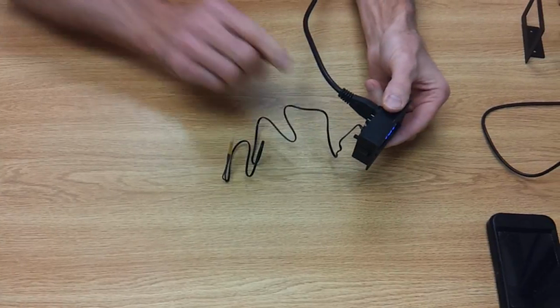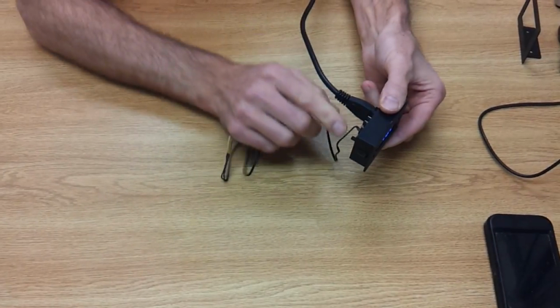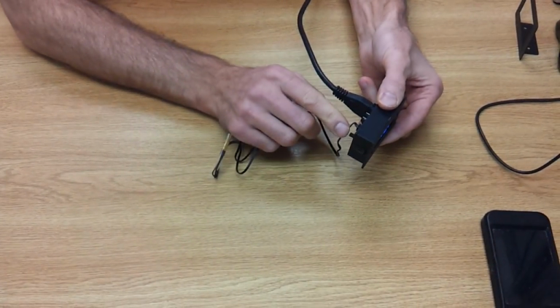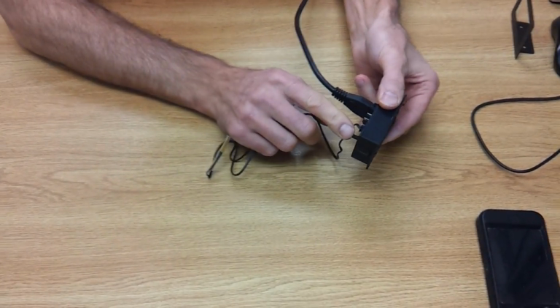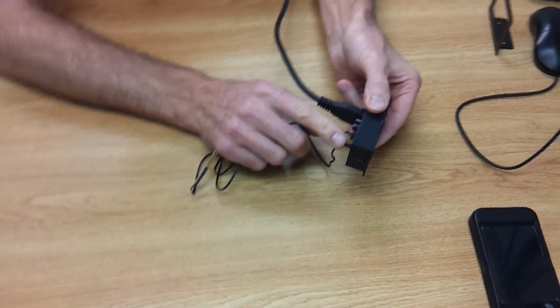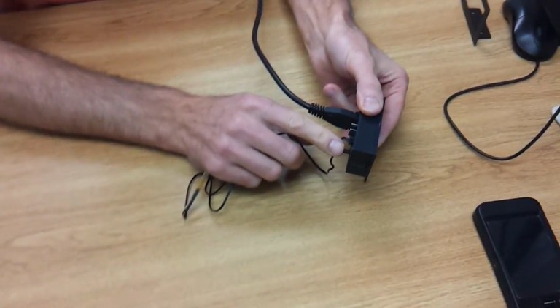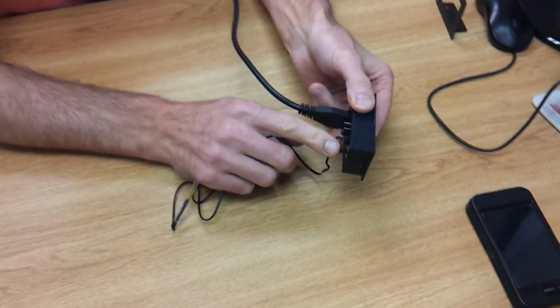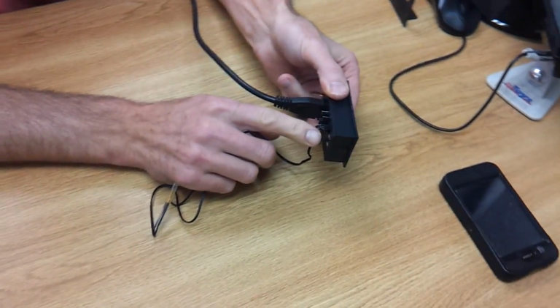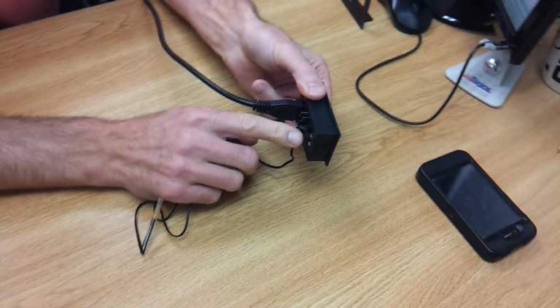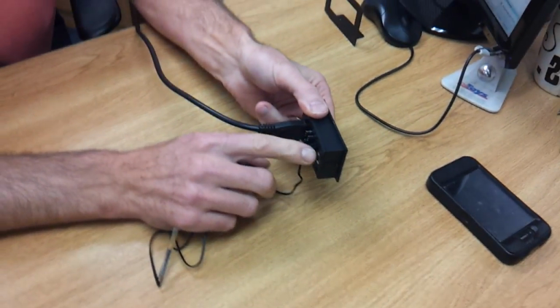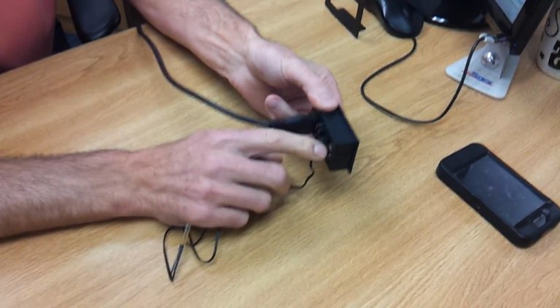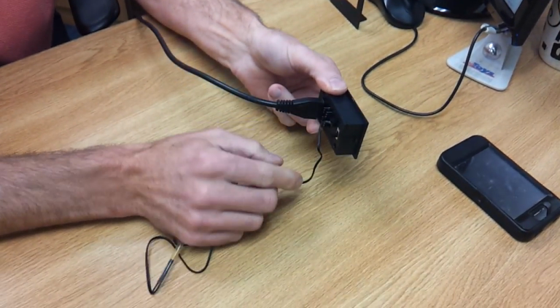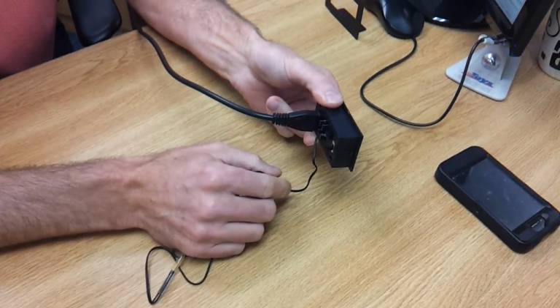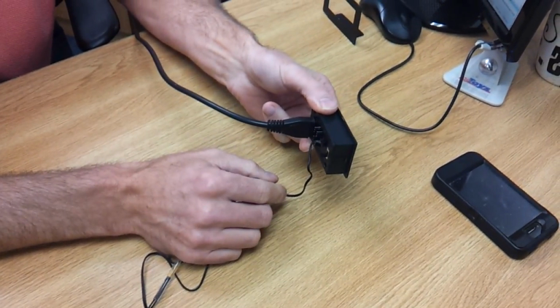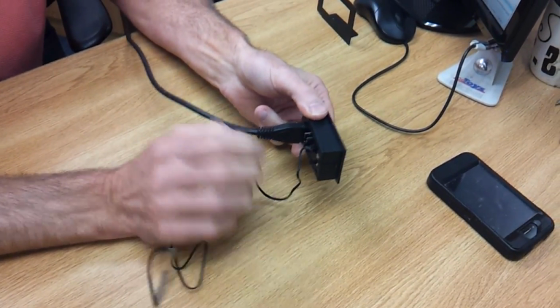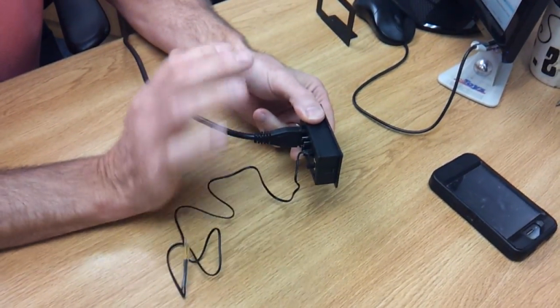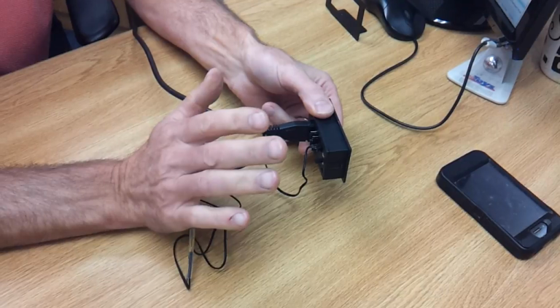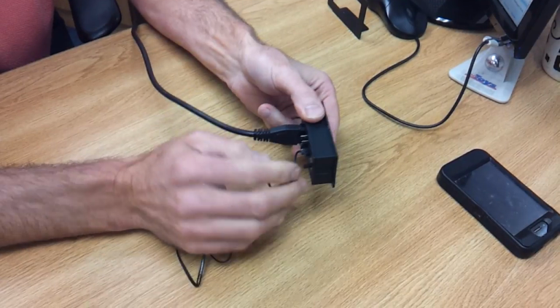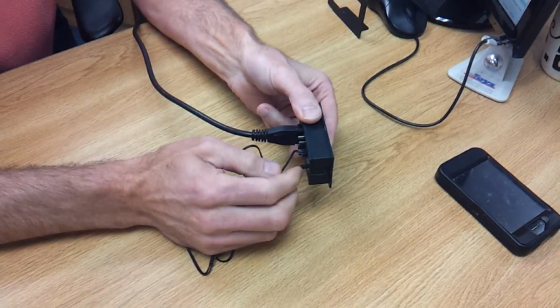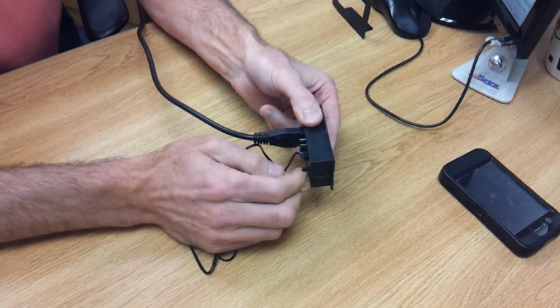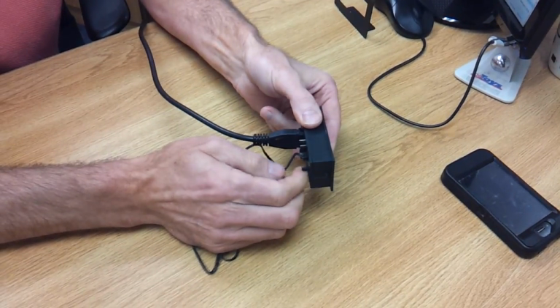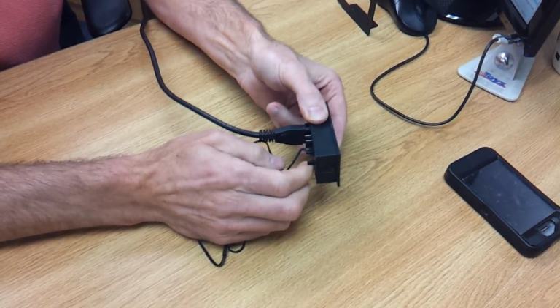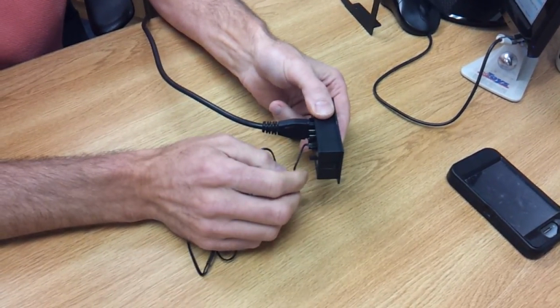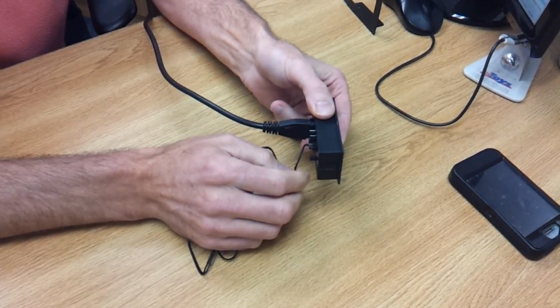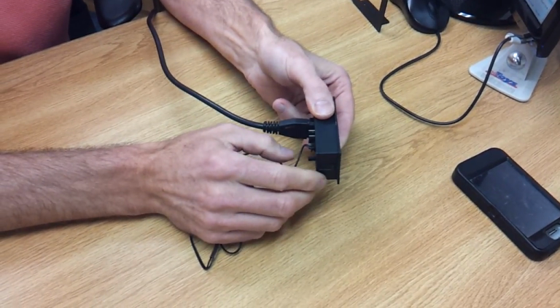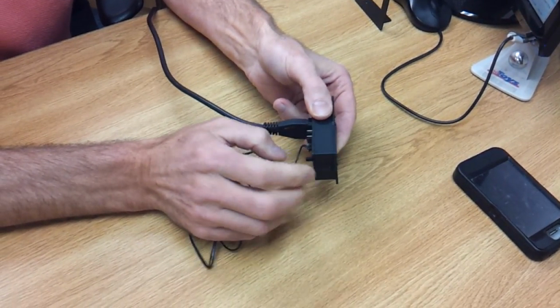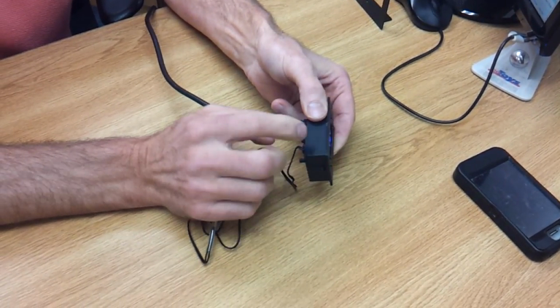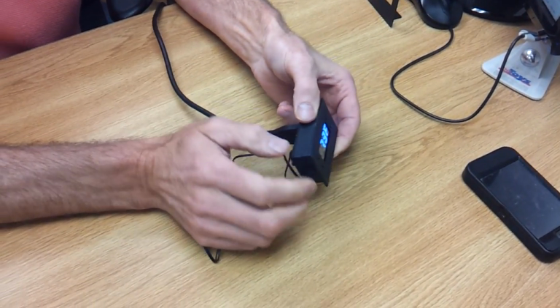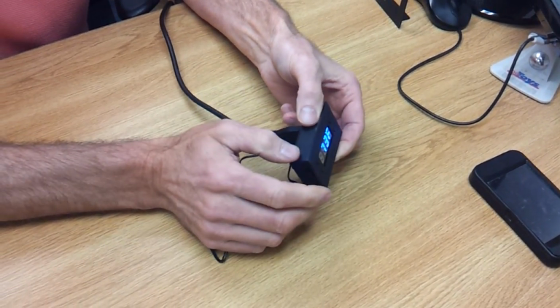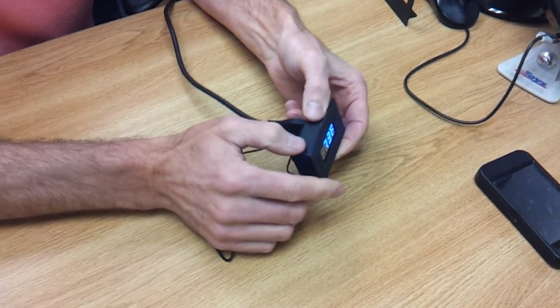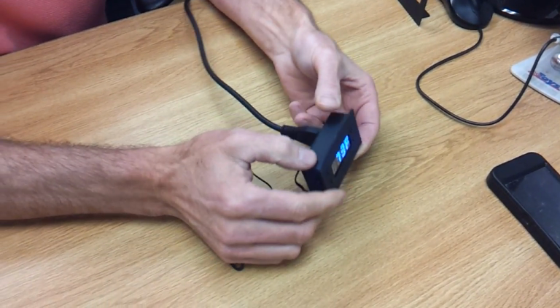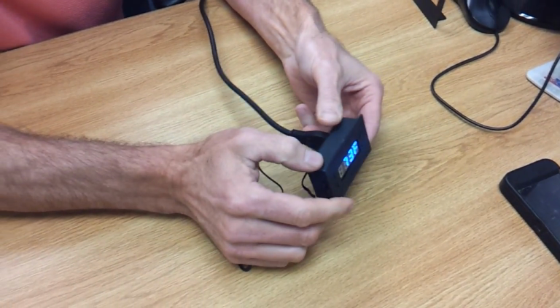We also have a bypass switch on the back of this. Click it down to the on position and it'll just turn the fans on; click it up and it'll go through the controller.